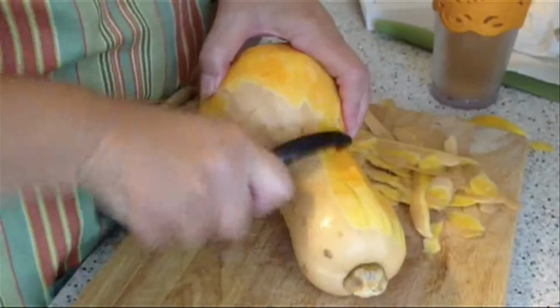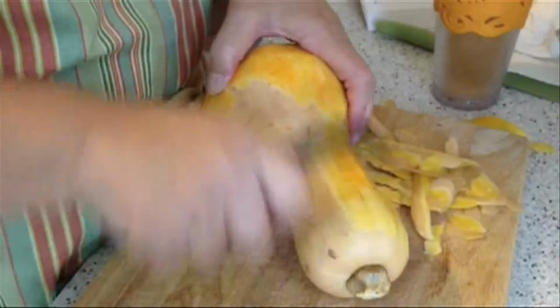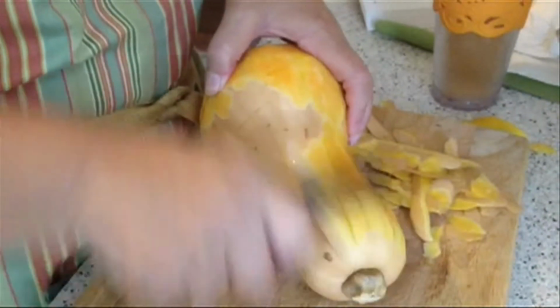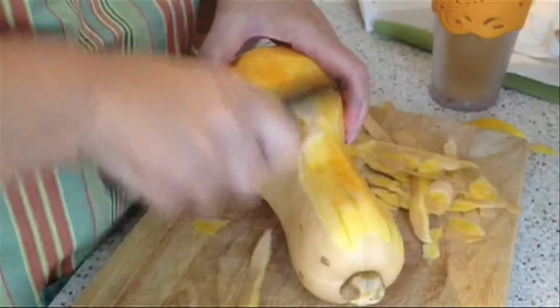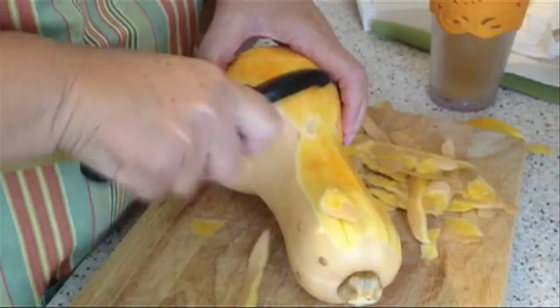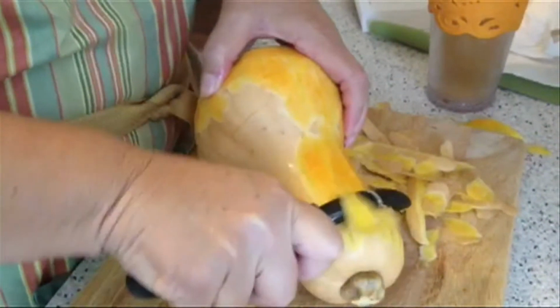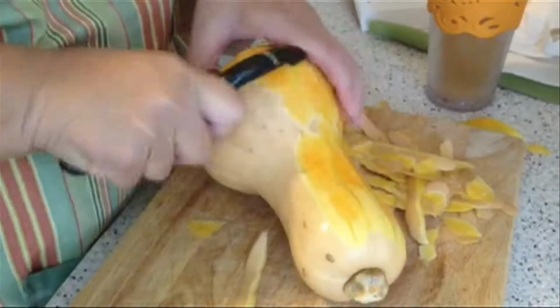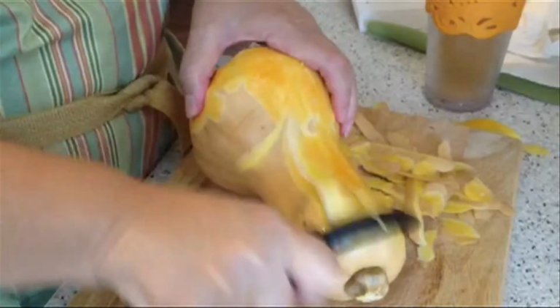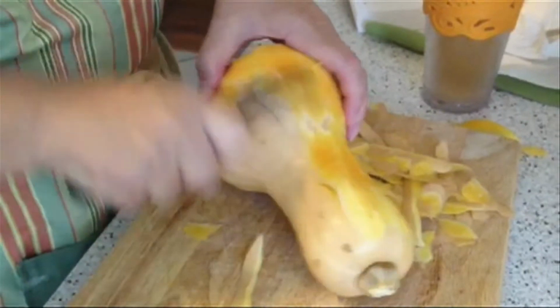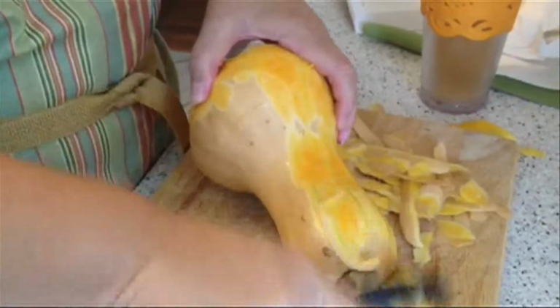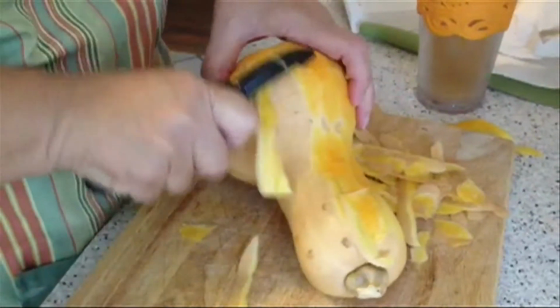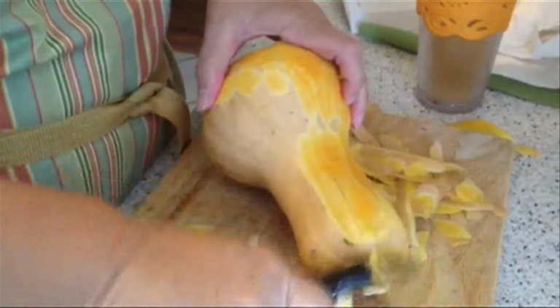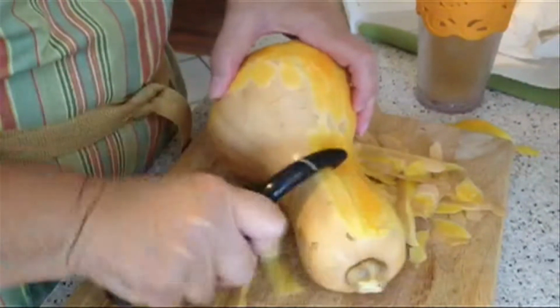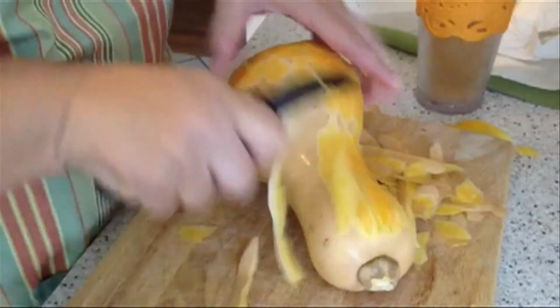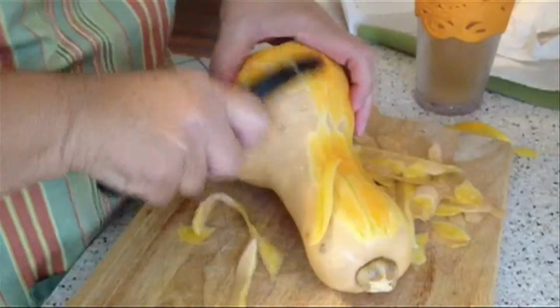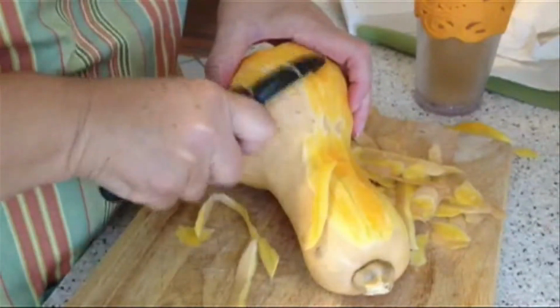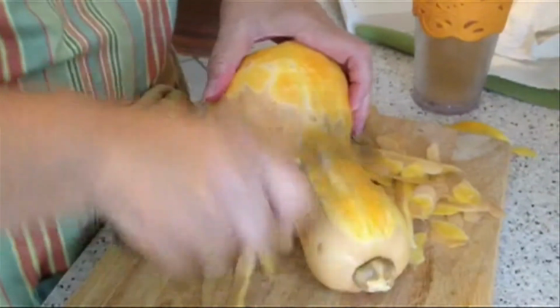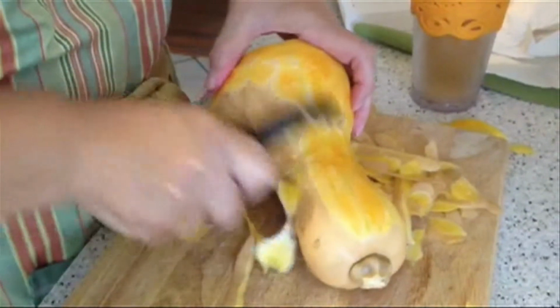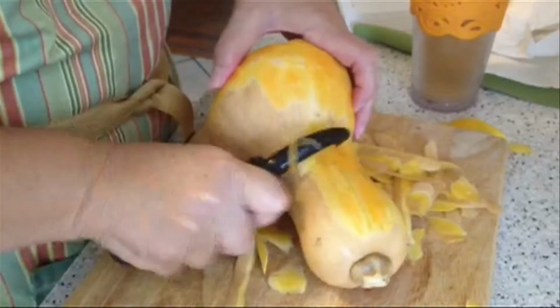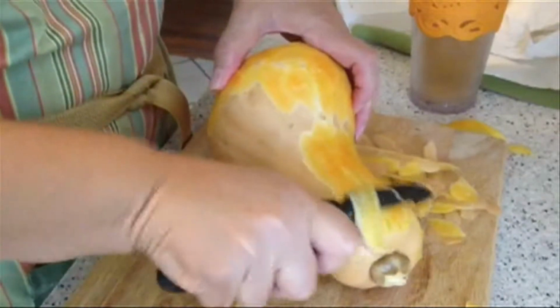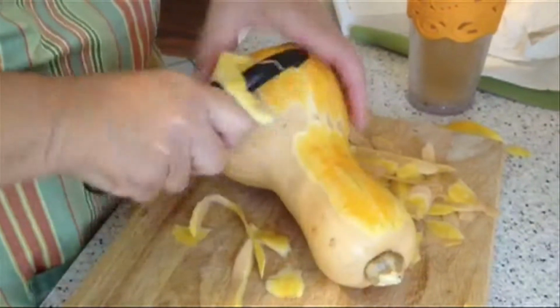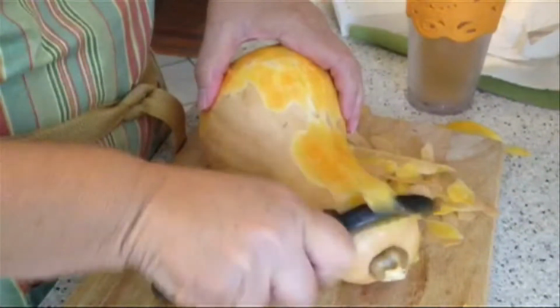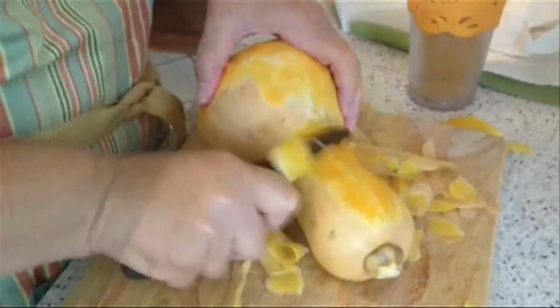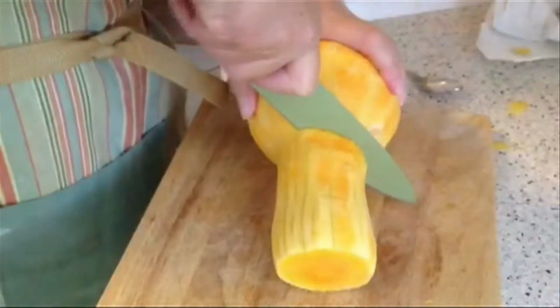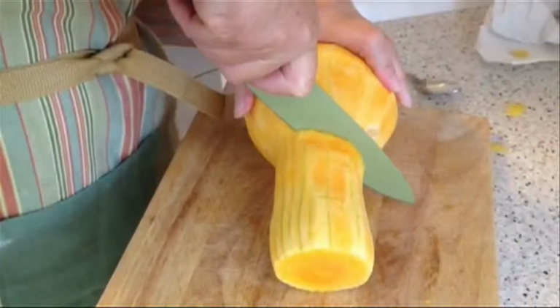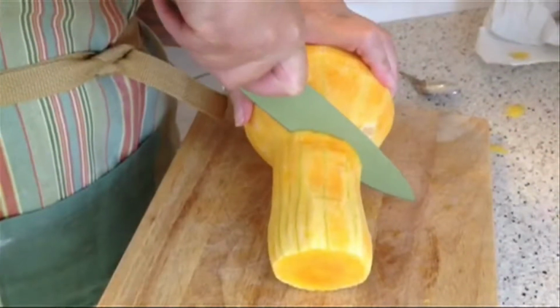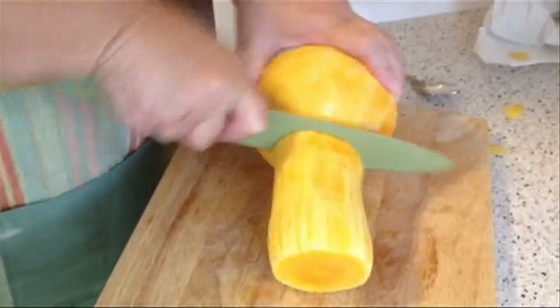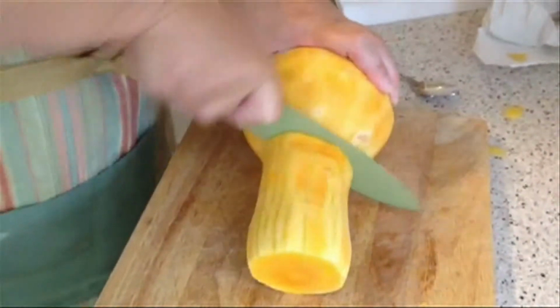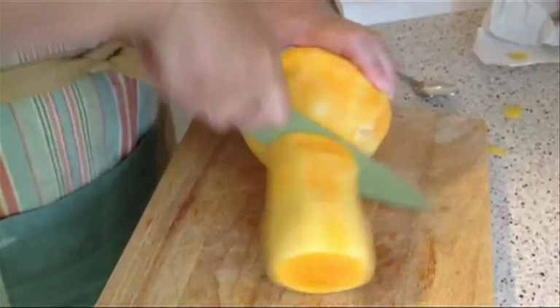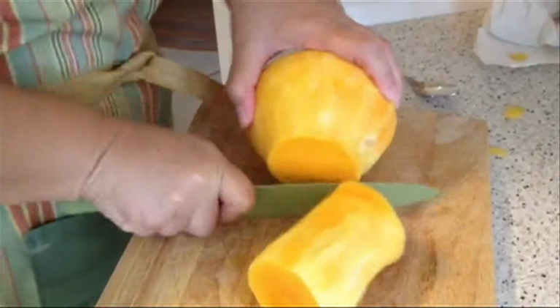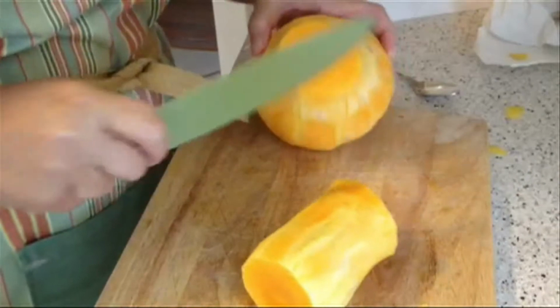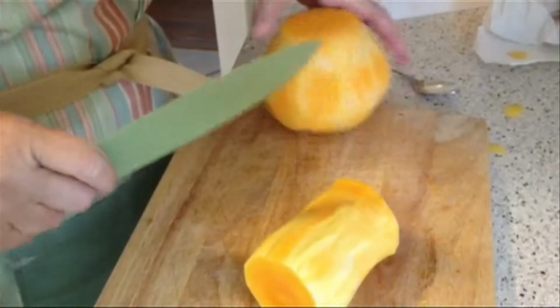The most challenging task about this recipe is peeling the butternut squash. Its skin is thin, so it's not too difficult to do with a sturdy peeler. Use a flat surface to steady the eye-shaped veggie. After the squash is peeled, cut it in two pieces so that it's easier to handle.